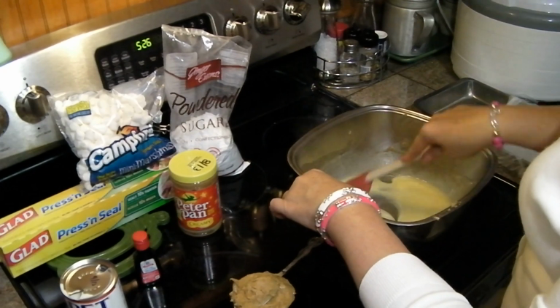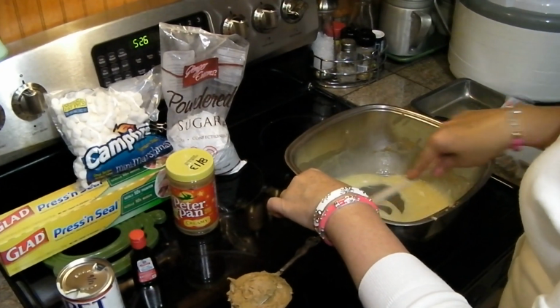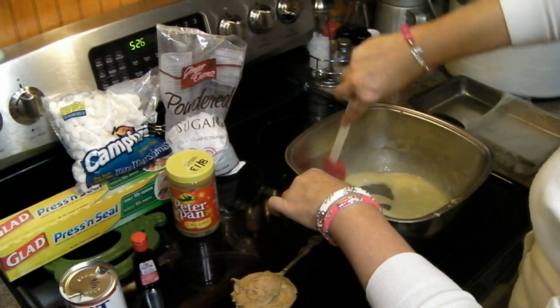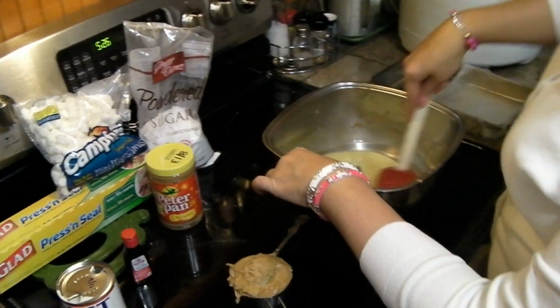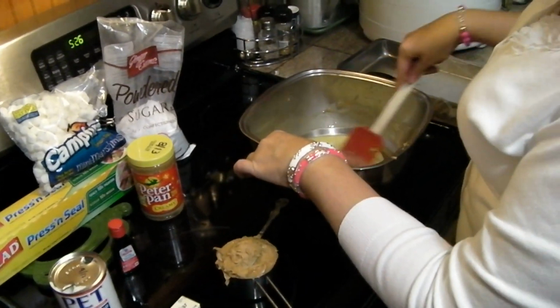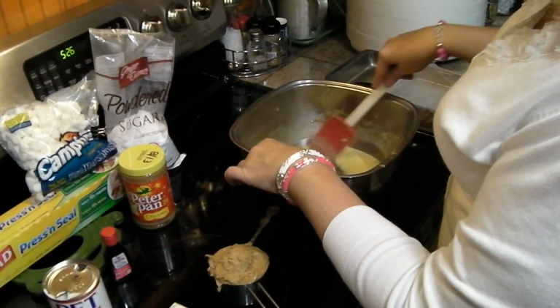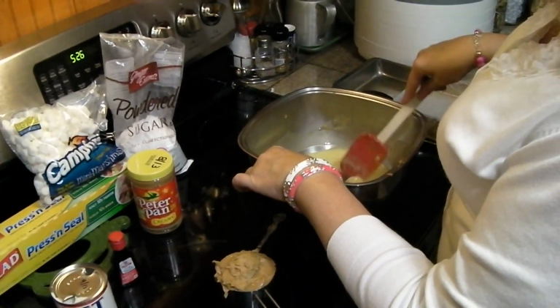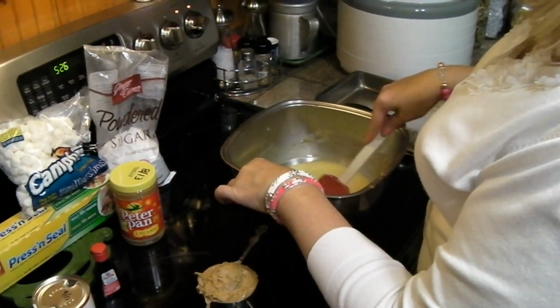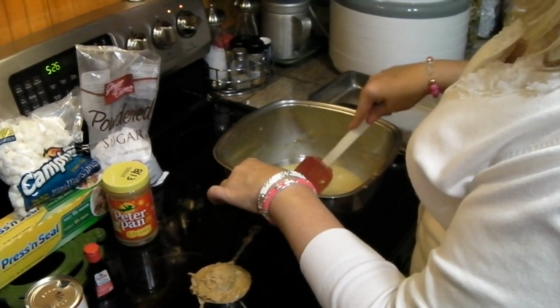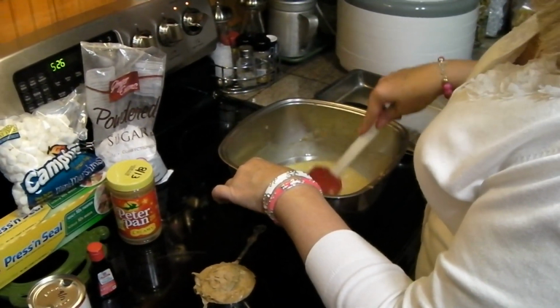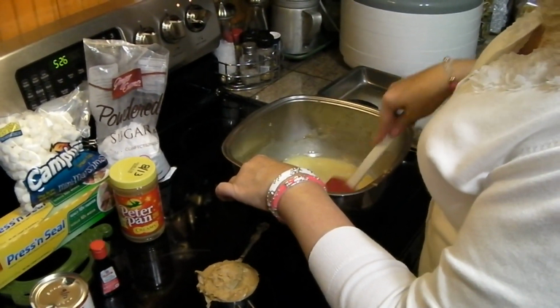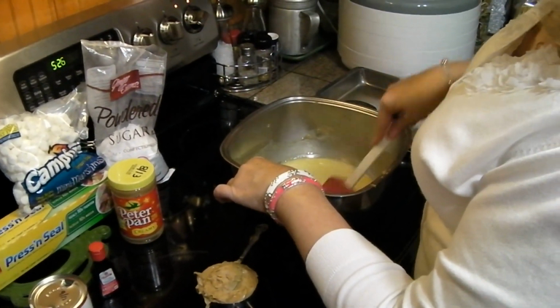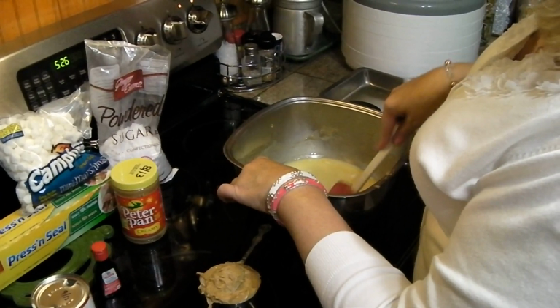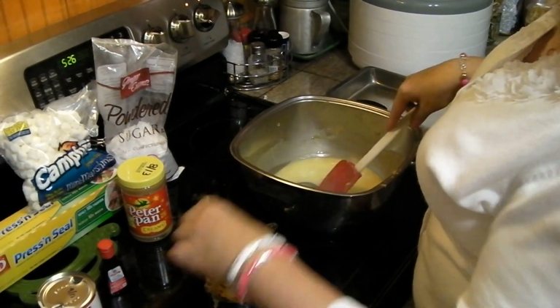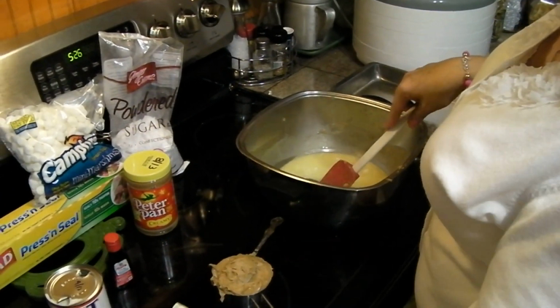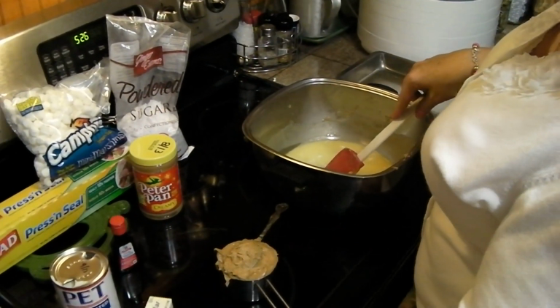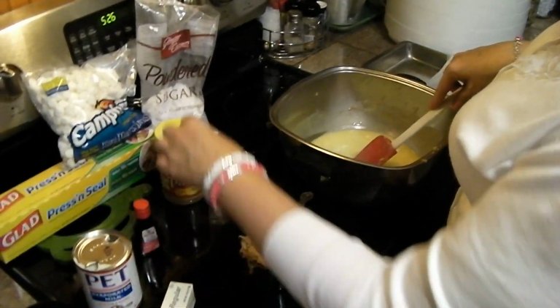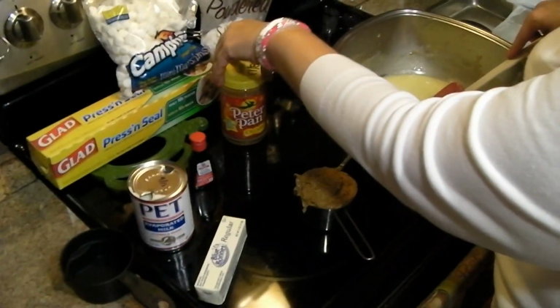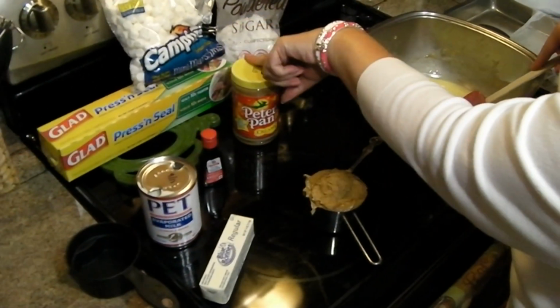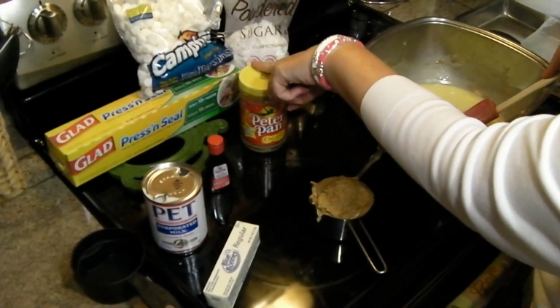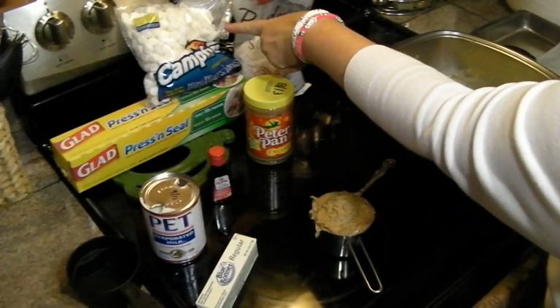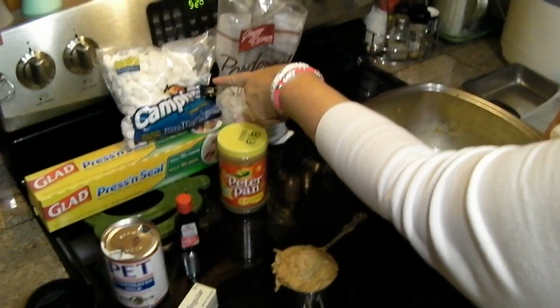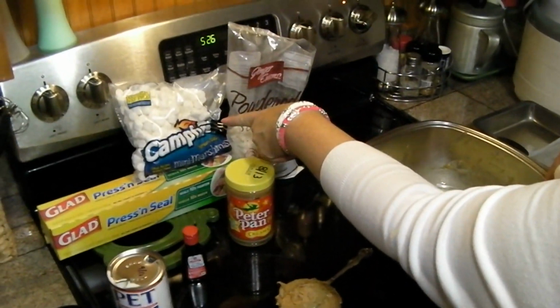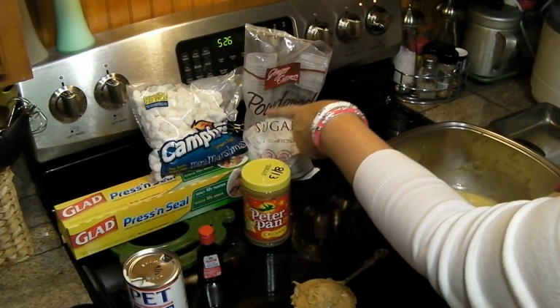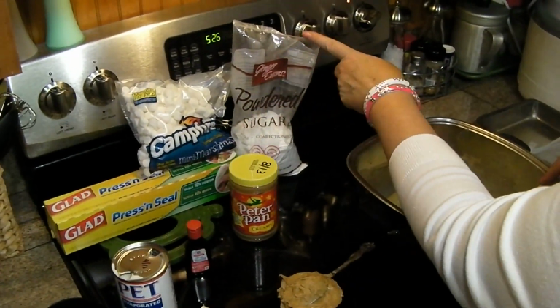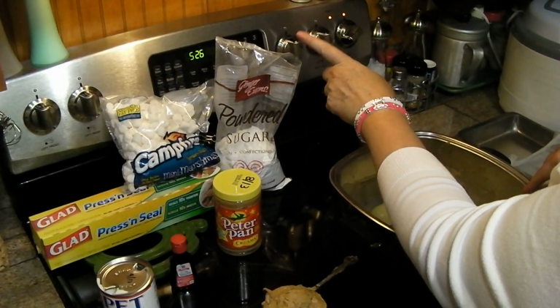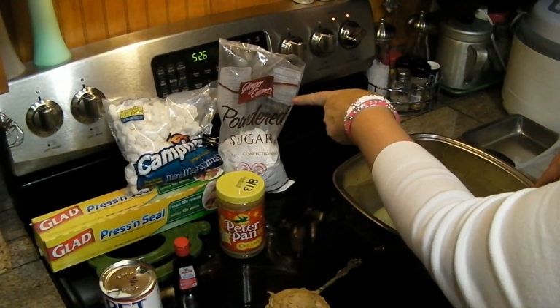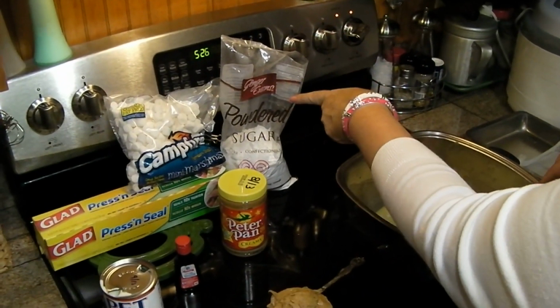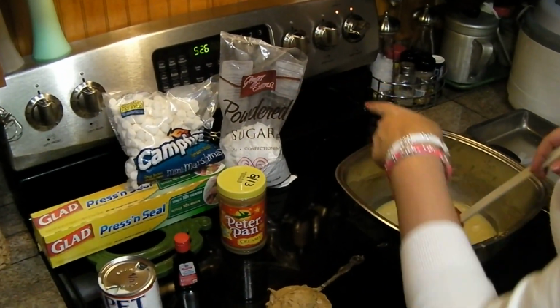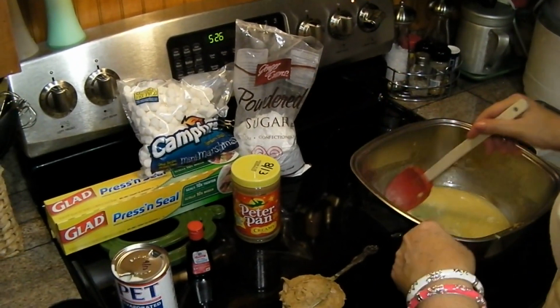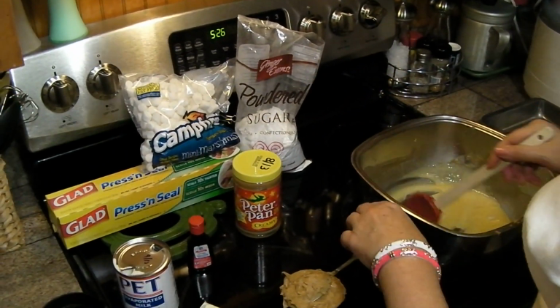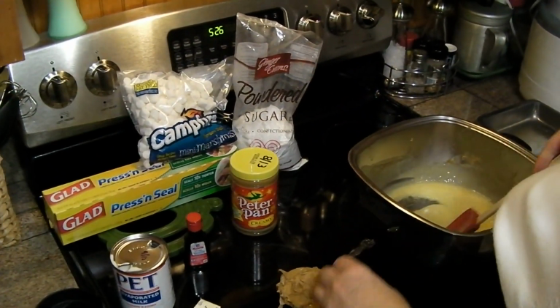Hello everyone, this is the Groovin' Chick and today I'm making a really easy peanut butter fudge. It takes one stick of margarine, one cup of peanut butter, a cup of miniature marshmallows, a pound of confectionery sugar, and a teaspoon of vanilla.